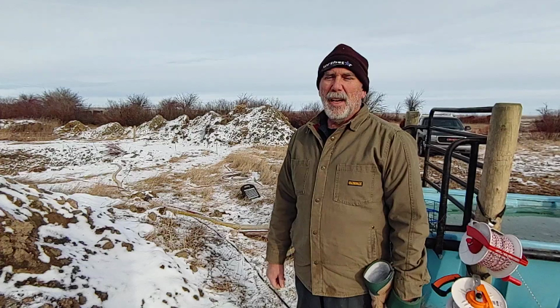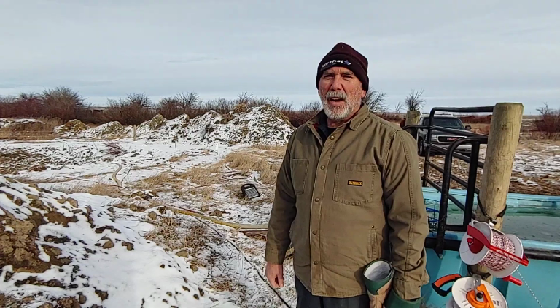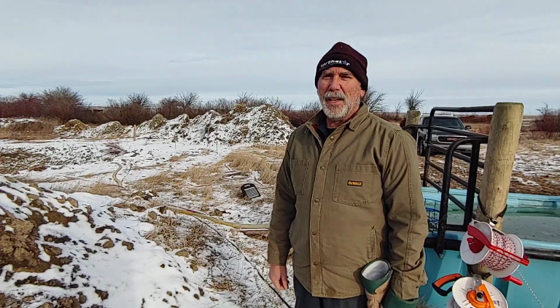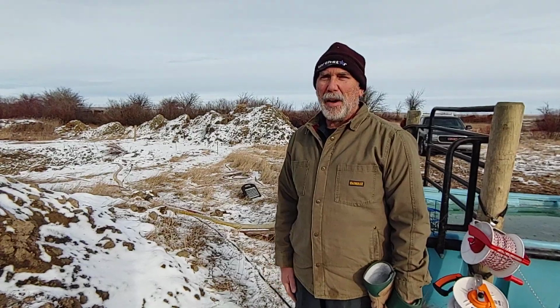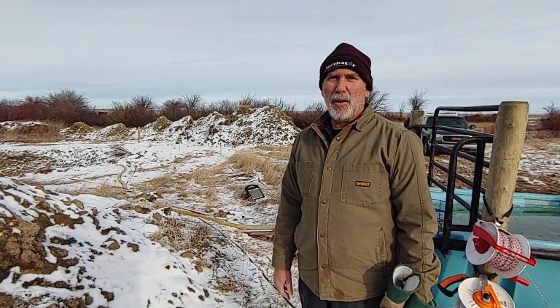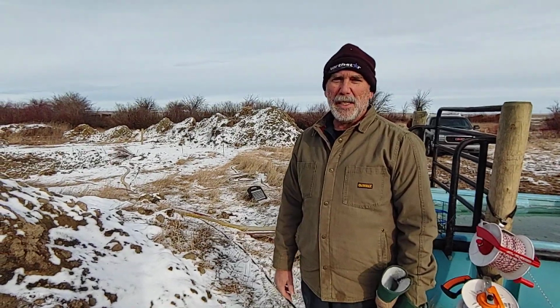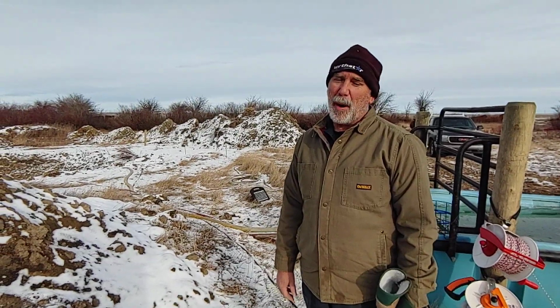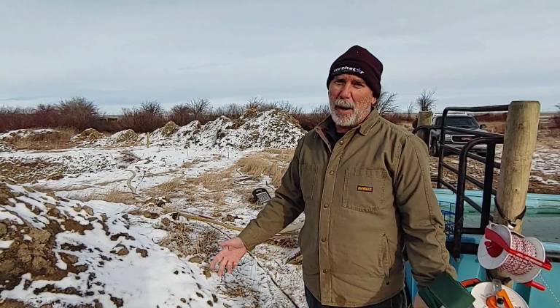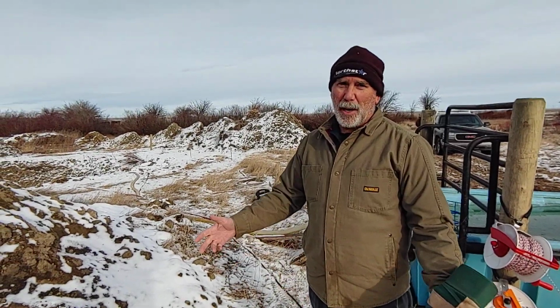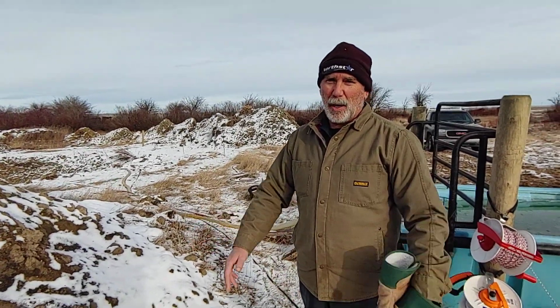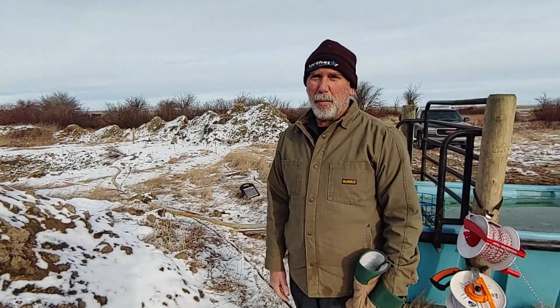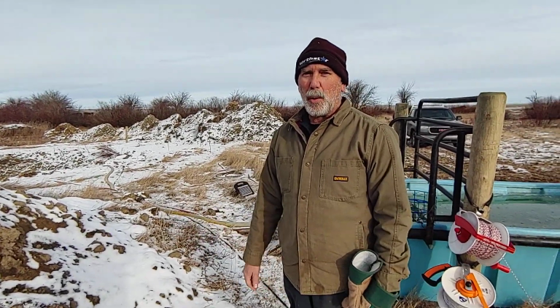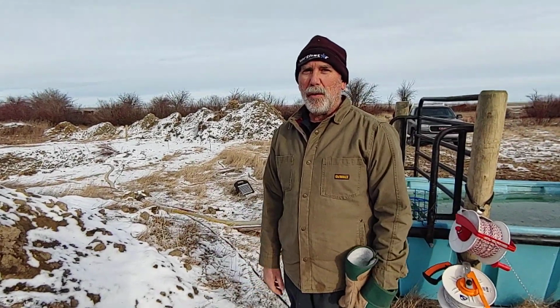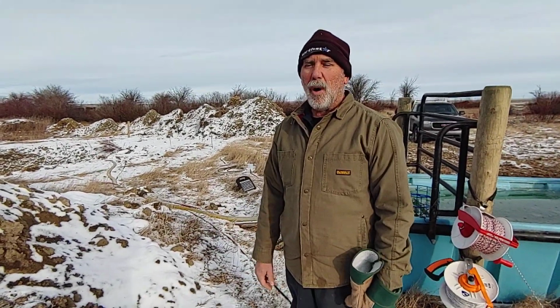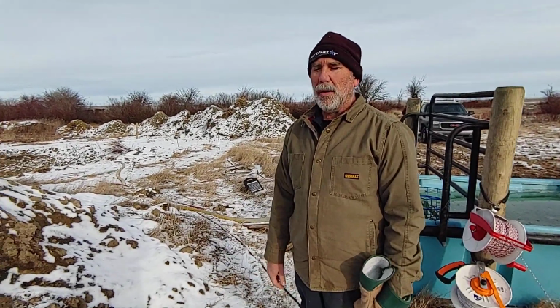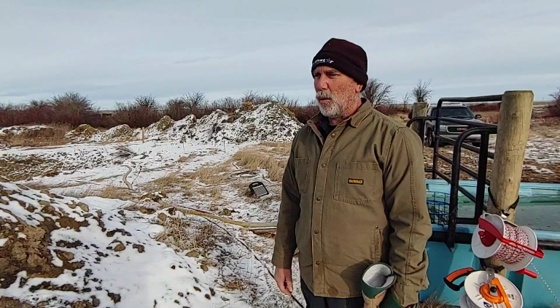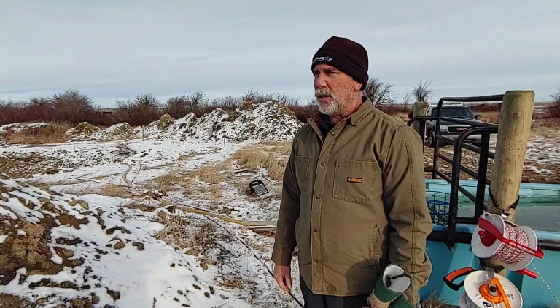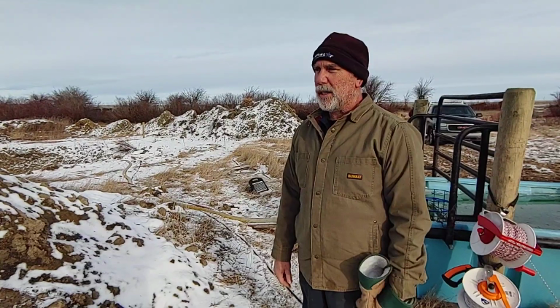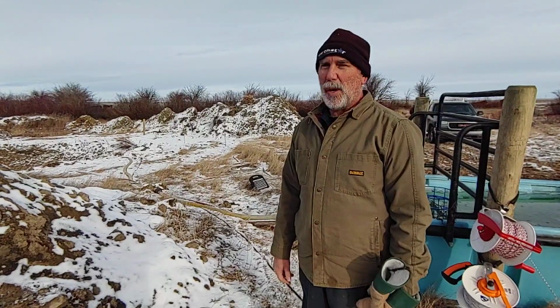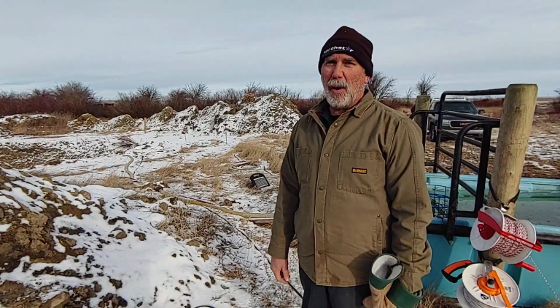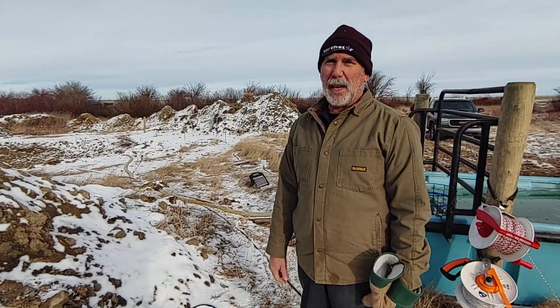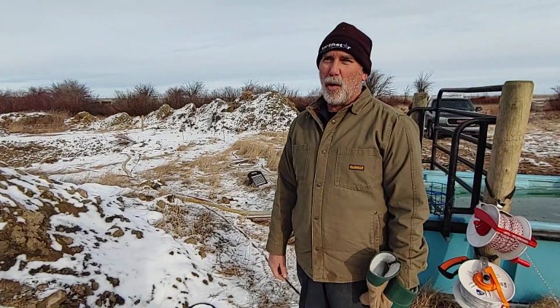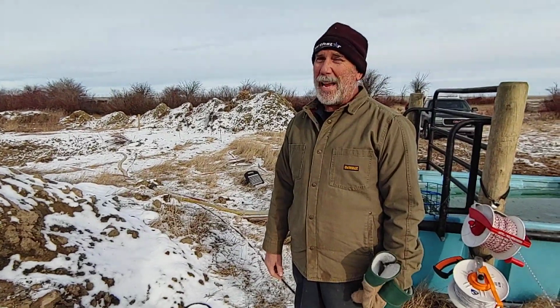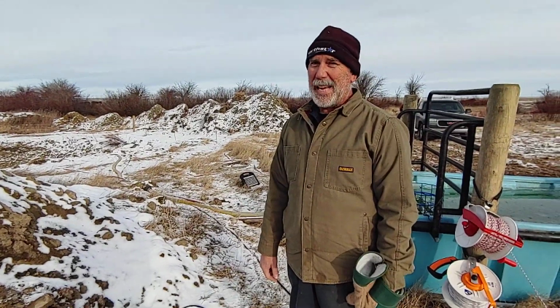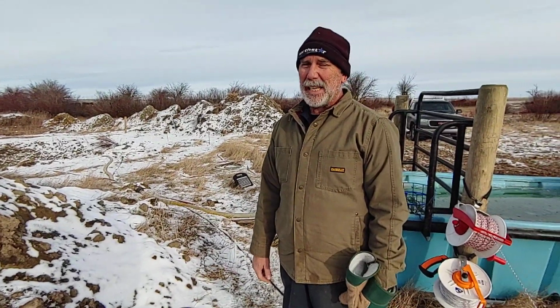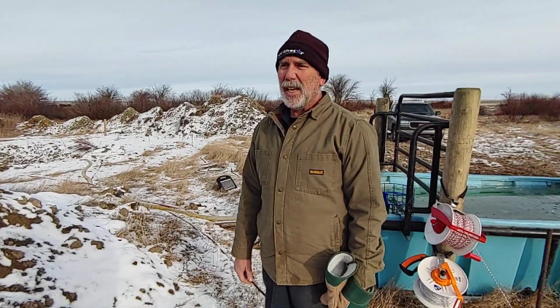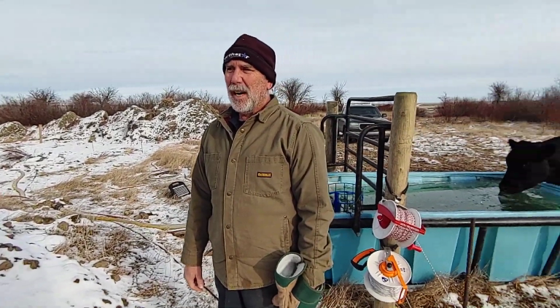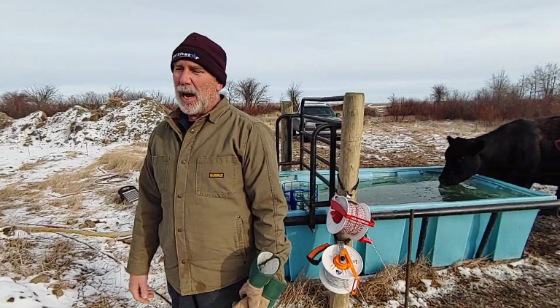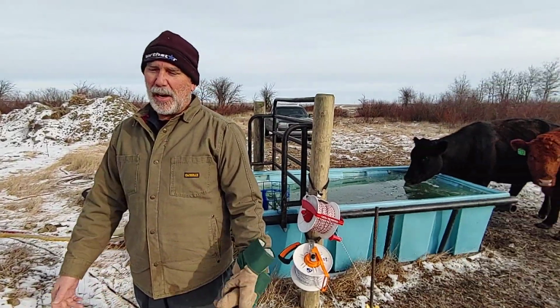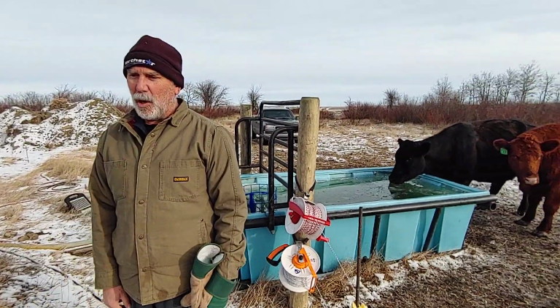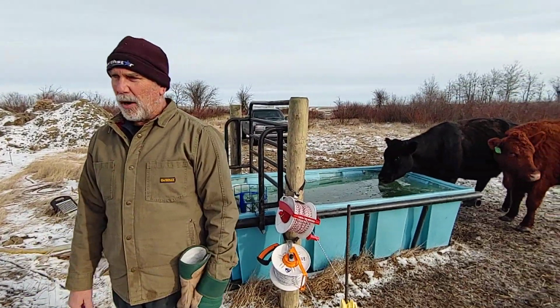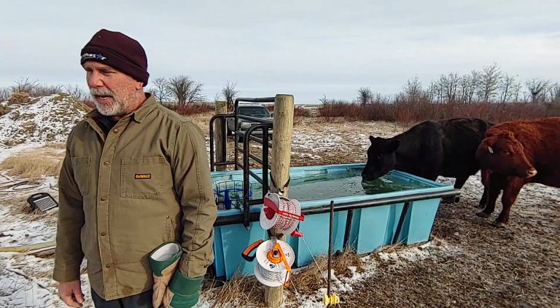Good afternoon. This is Papa Crackpot here. We're going to do a quick review on the solar watering system that we have now had set up for eight days. The cows have actually been on it for eight days.